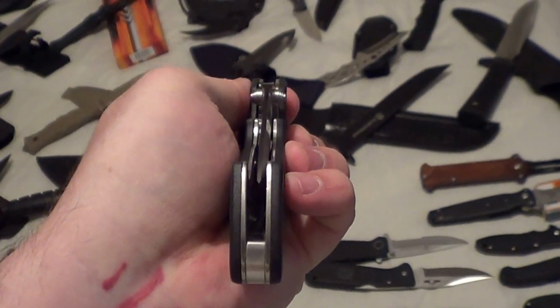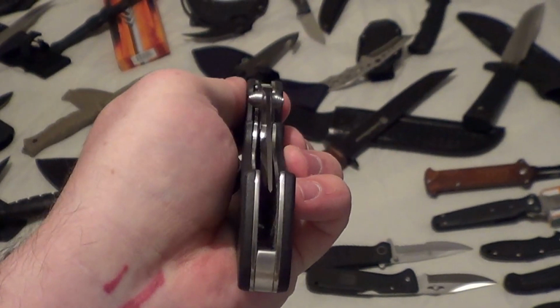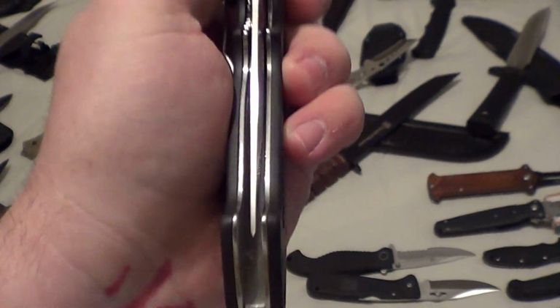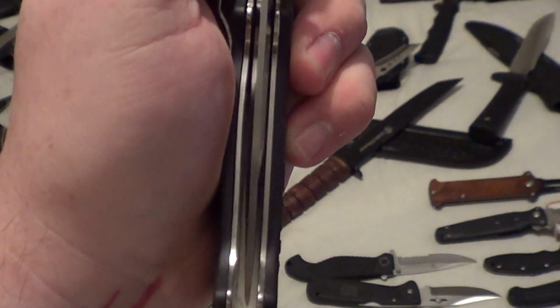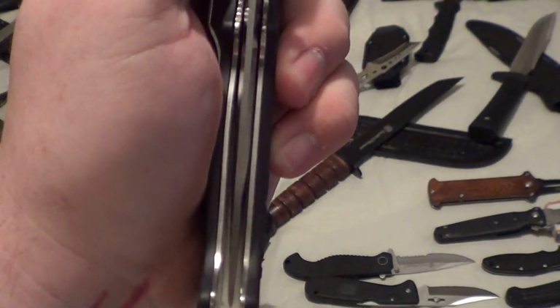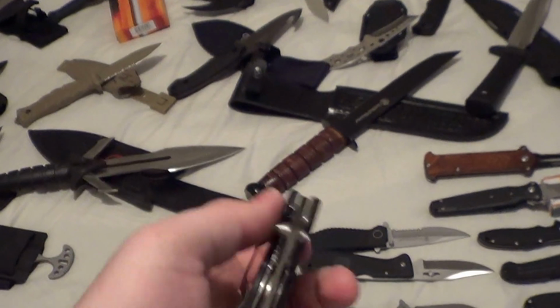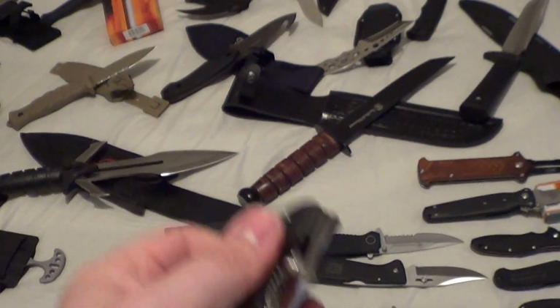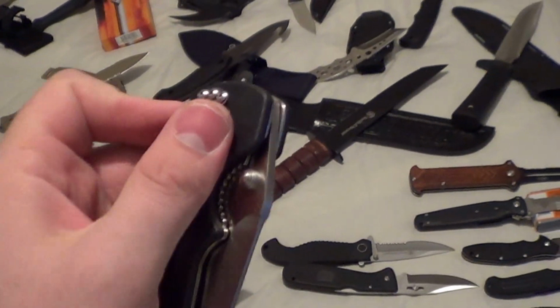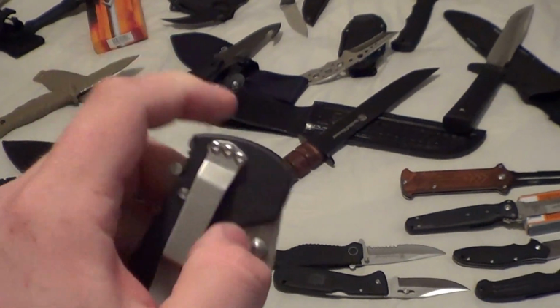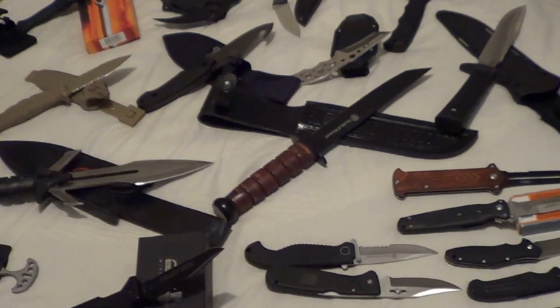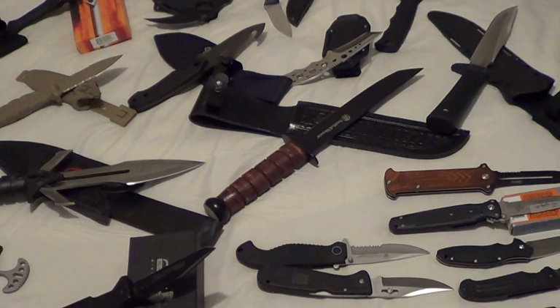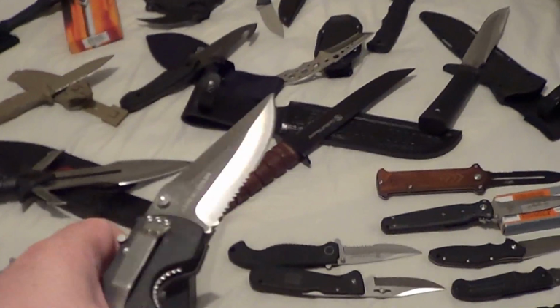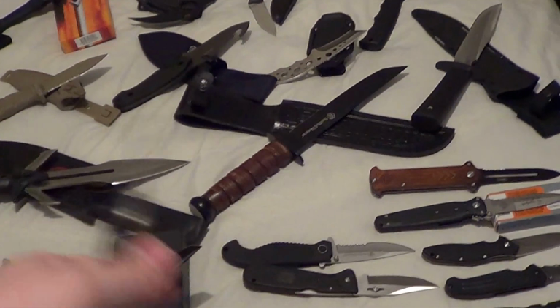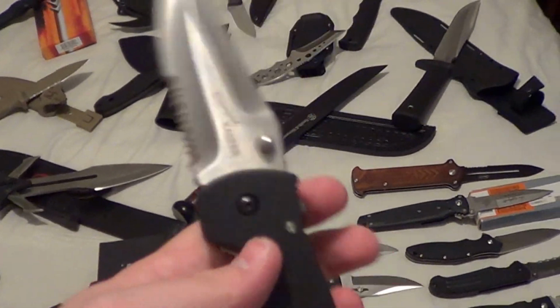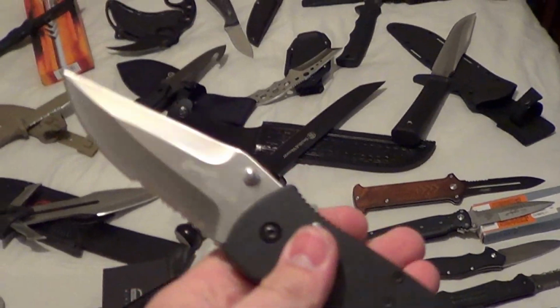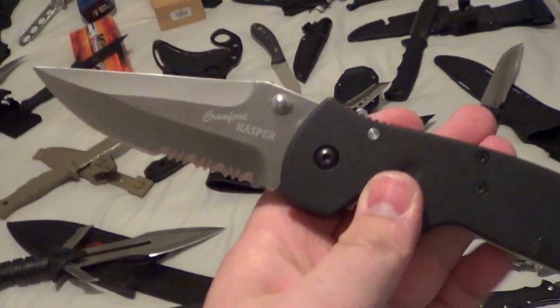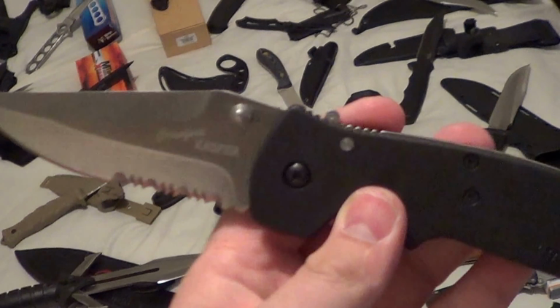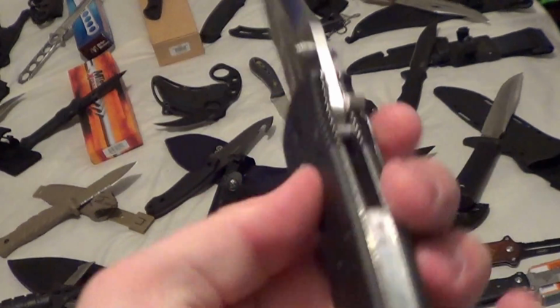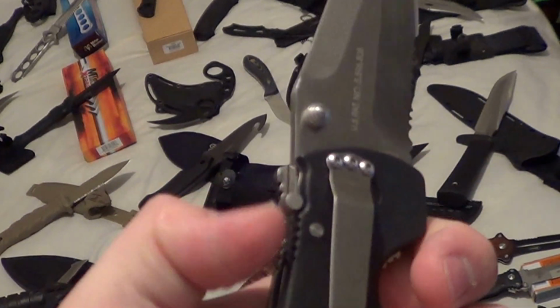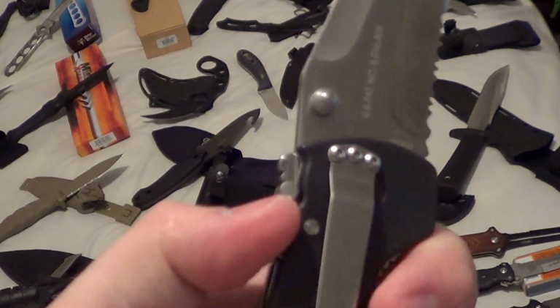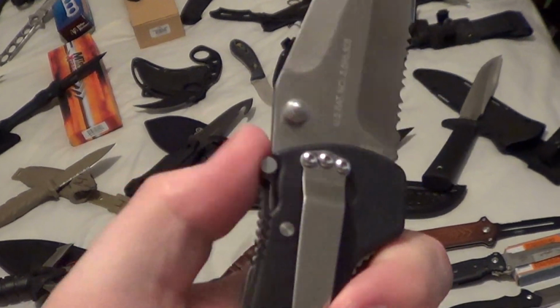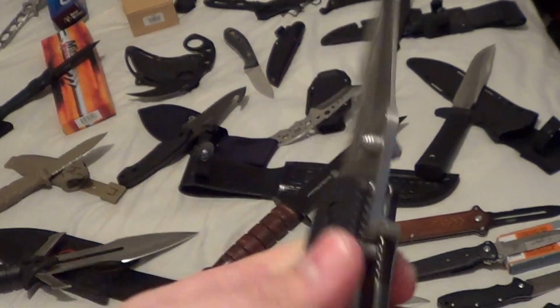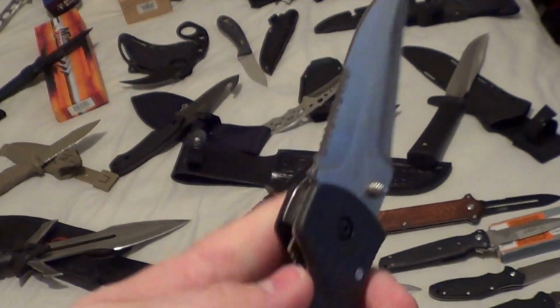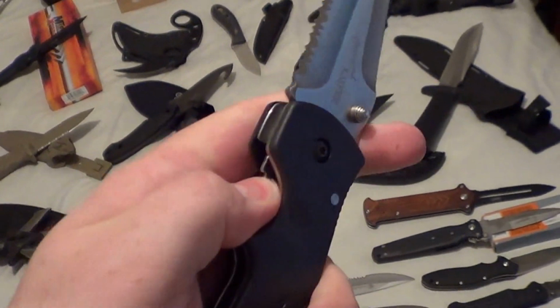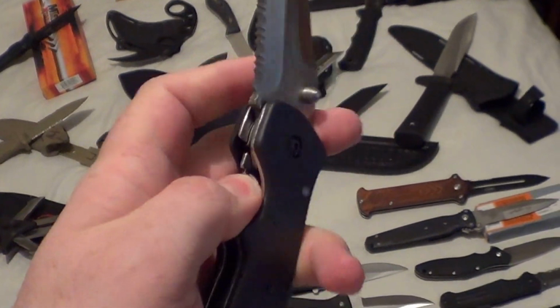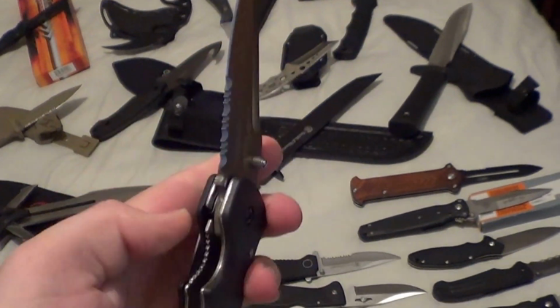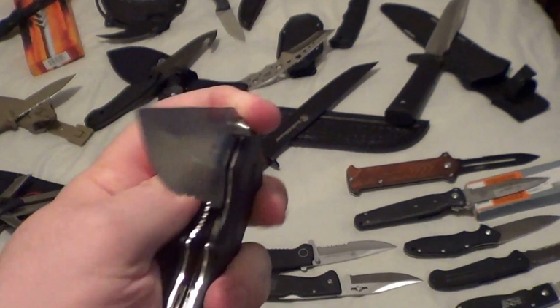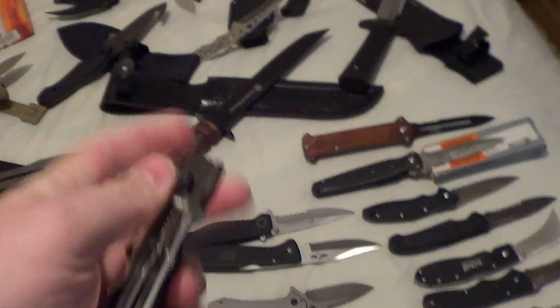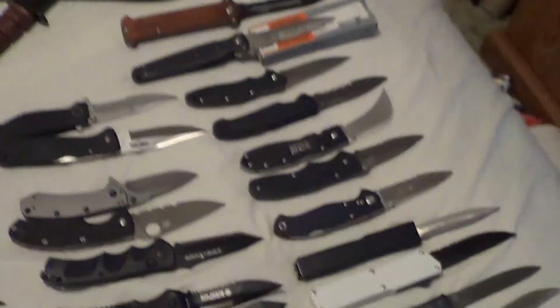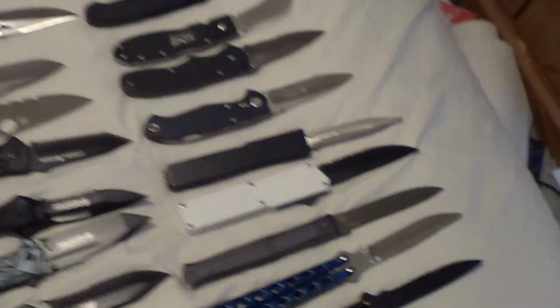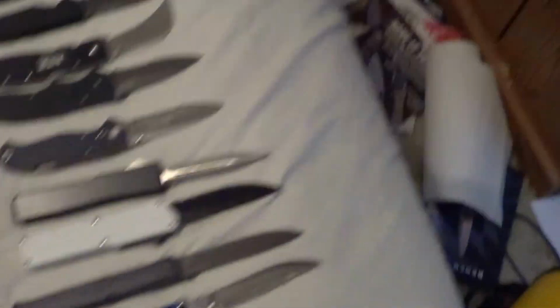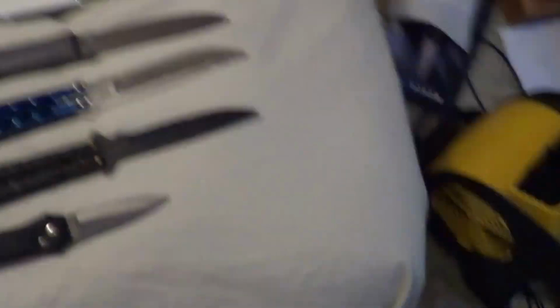Somewhat decent centering. I'm not left-handed, but yeah — and you got the lock there.